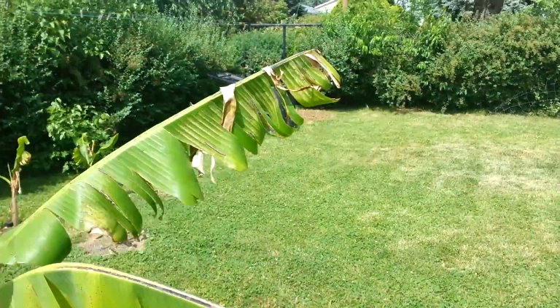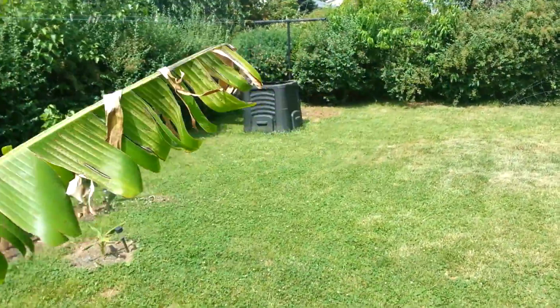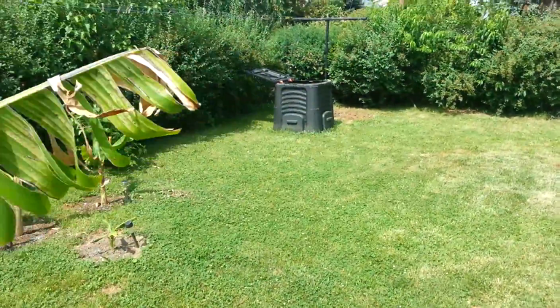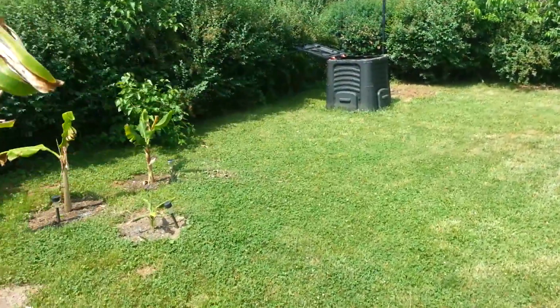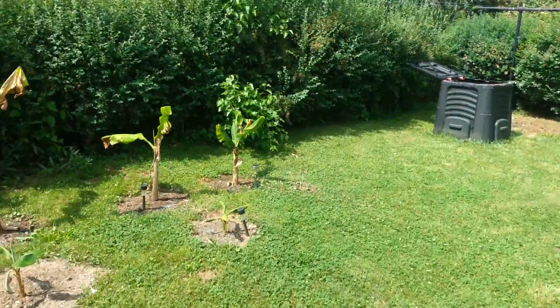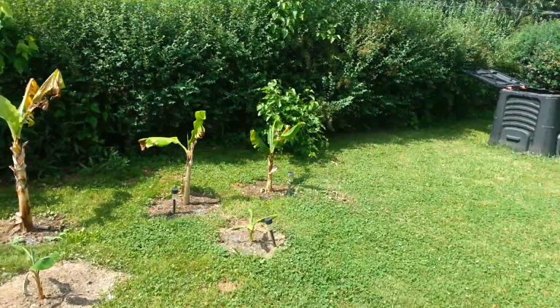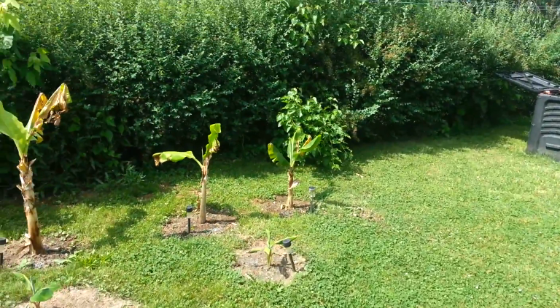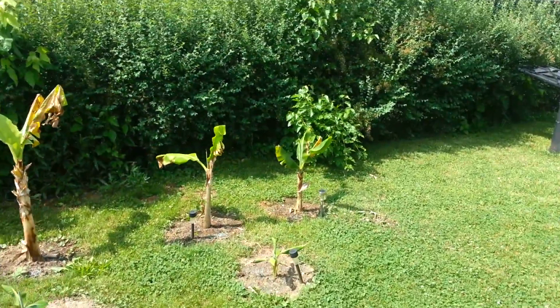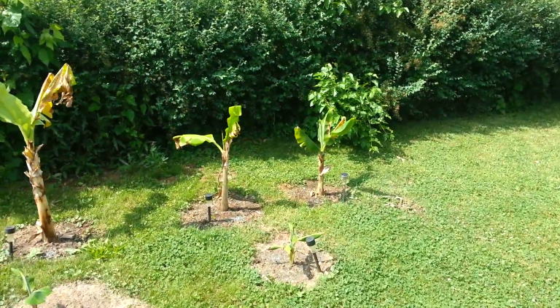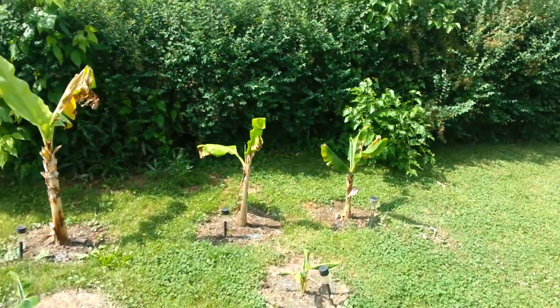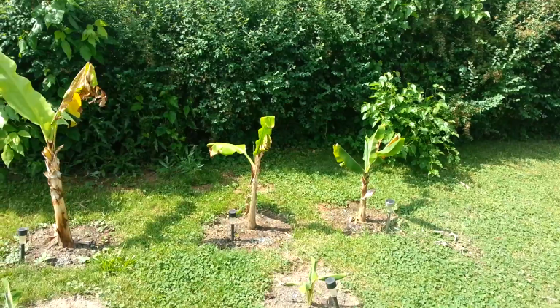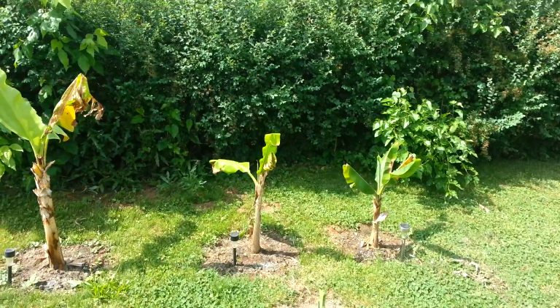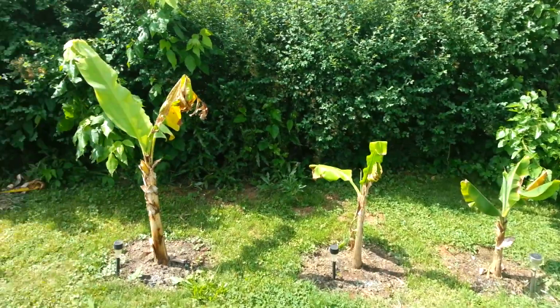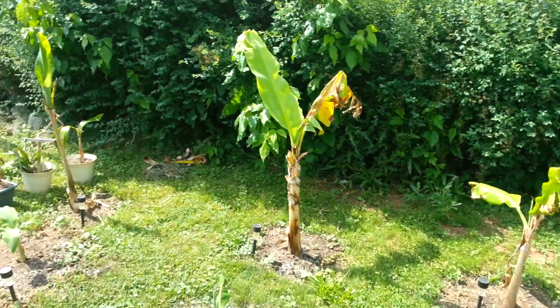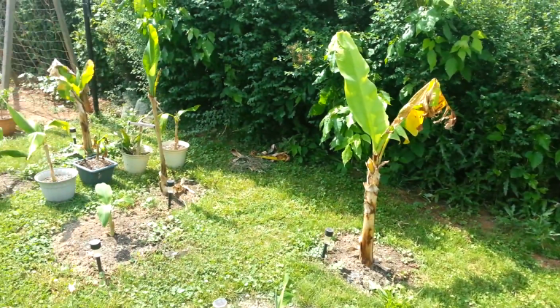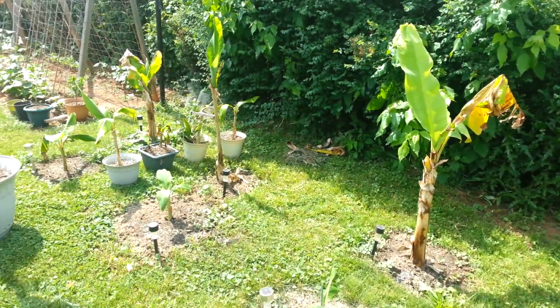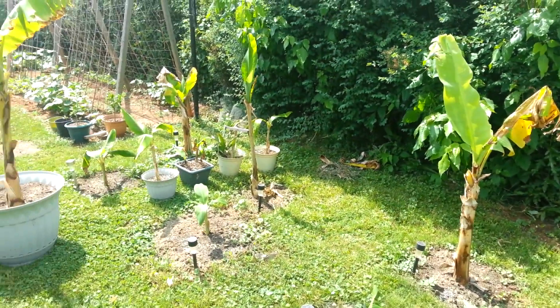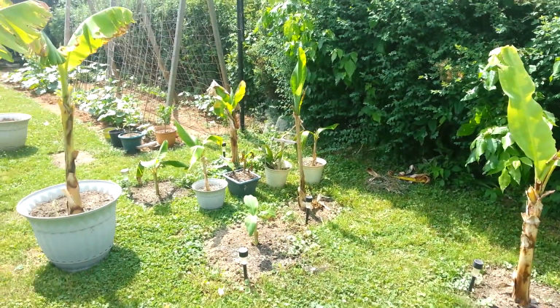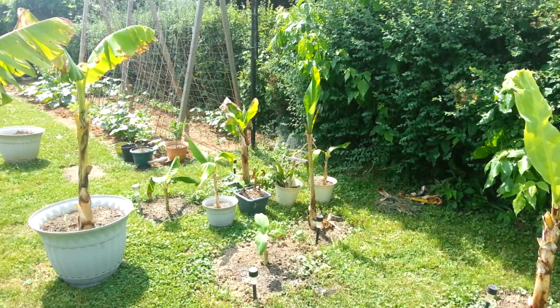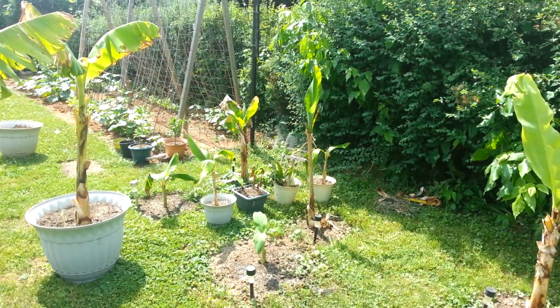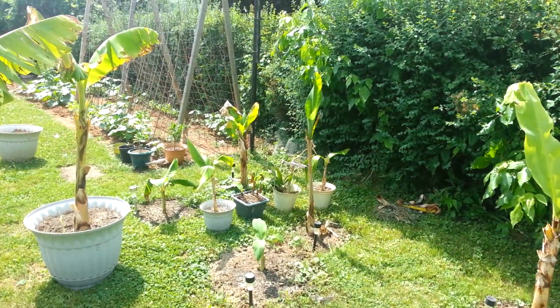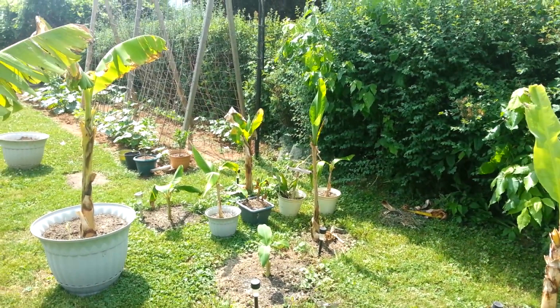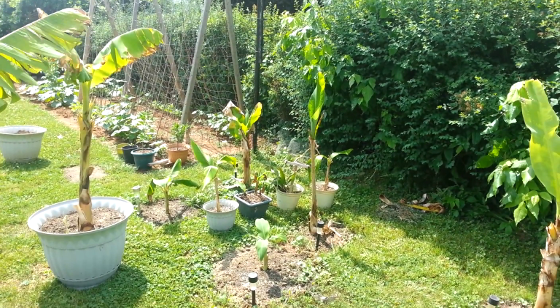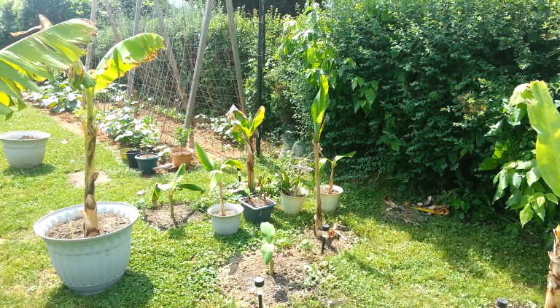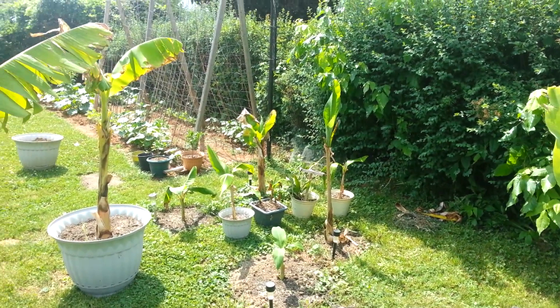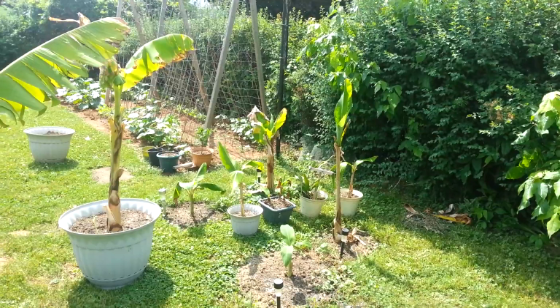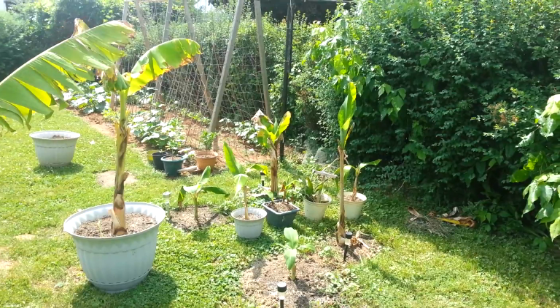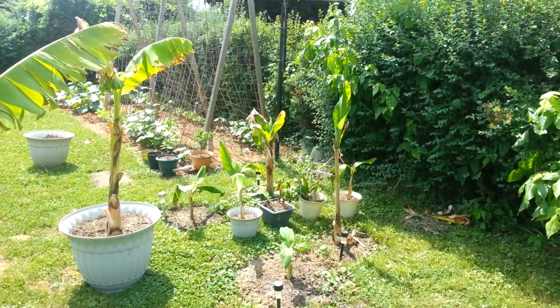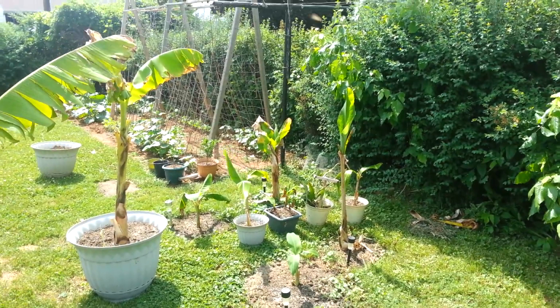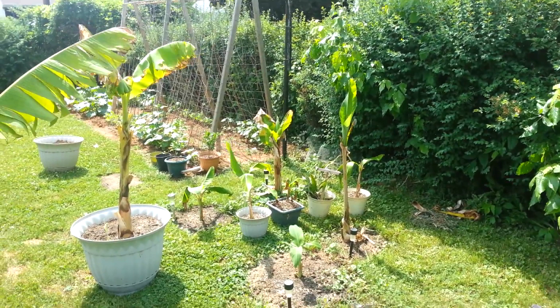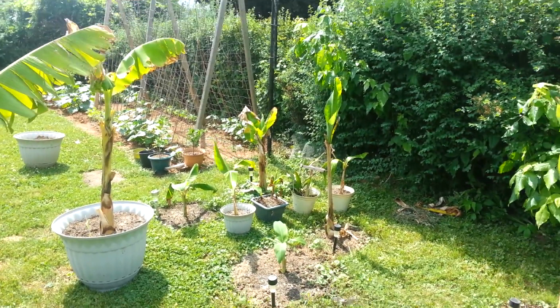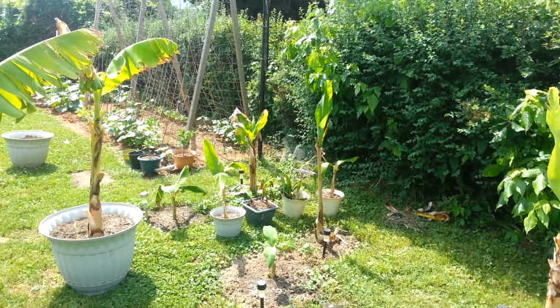Overall it's a nice day today. After this video I'll probably pick up some bamboo from someone on Craigslist — I just hope they email back.